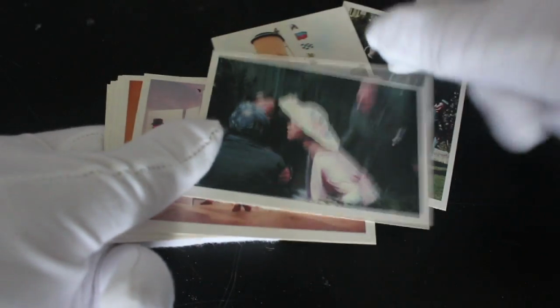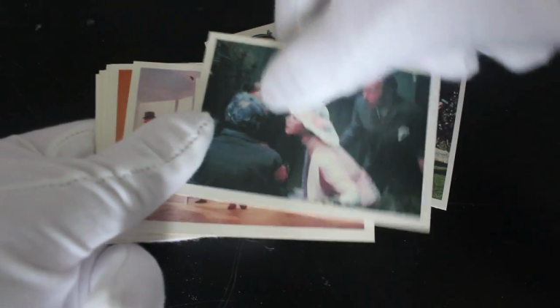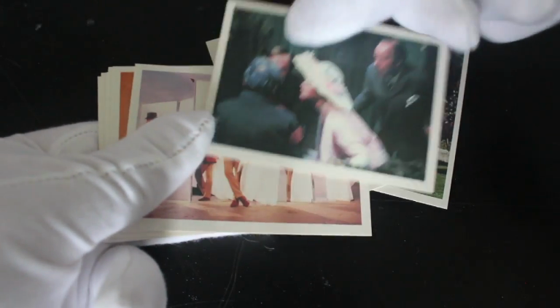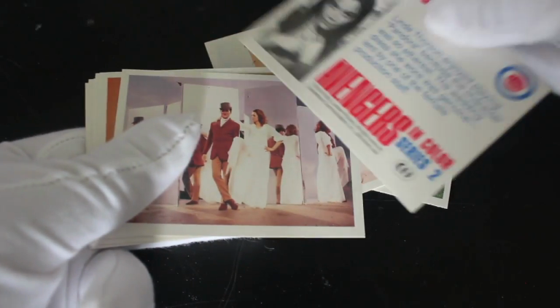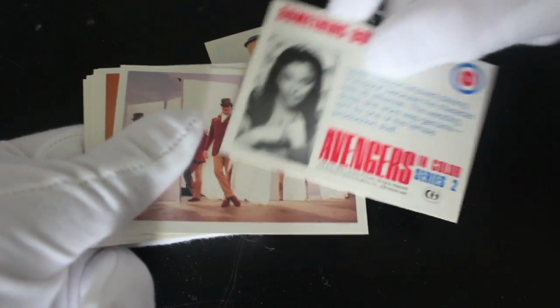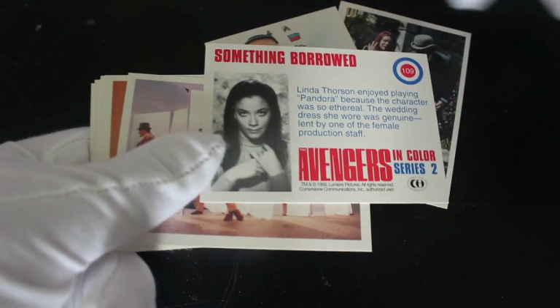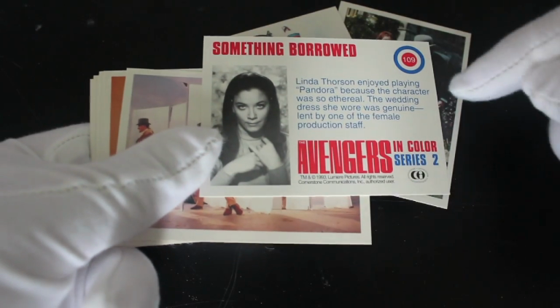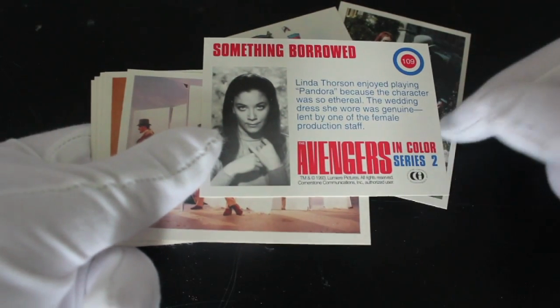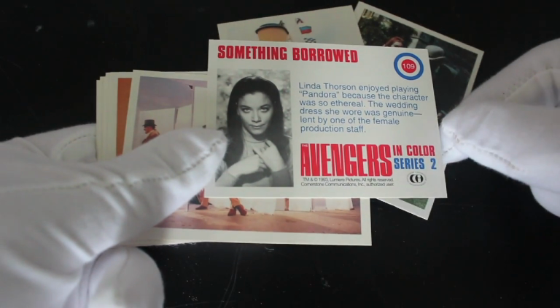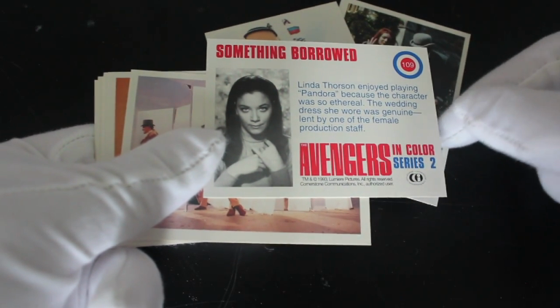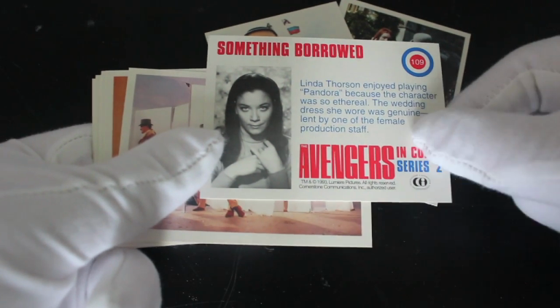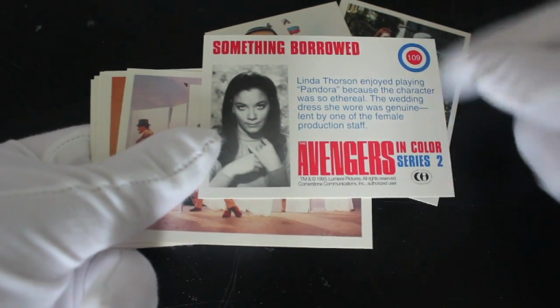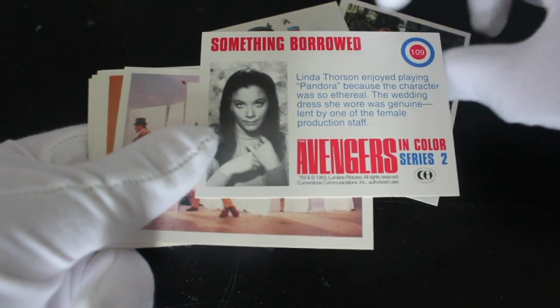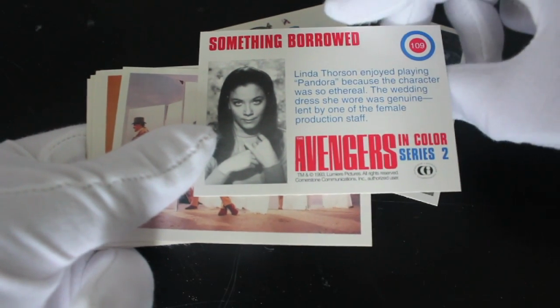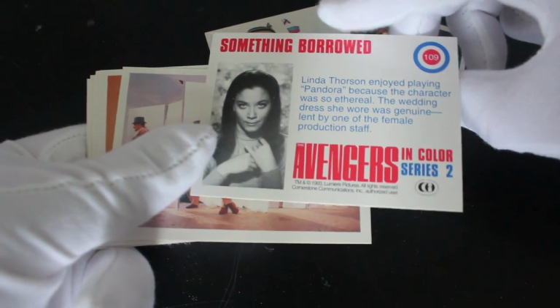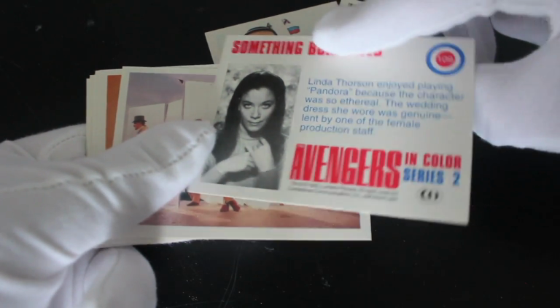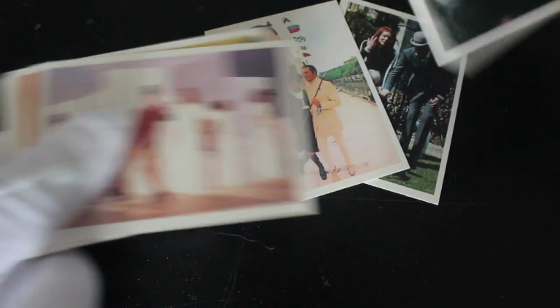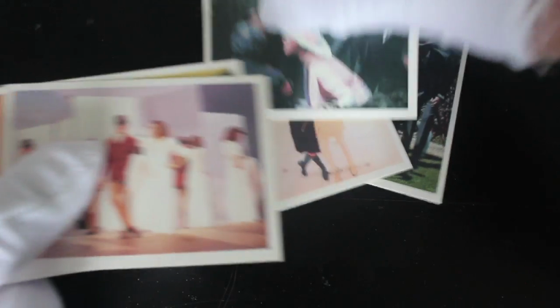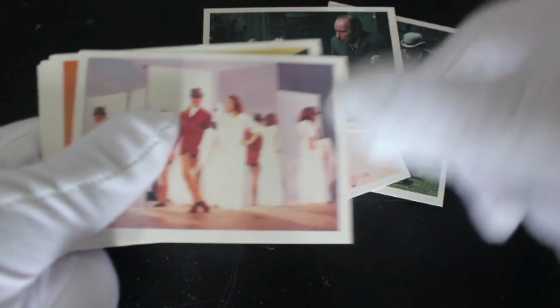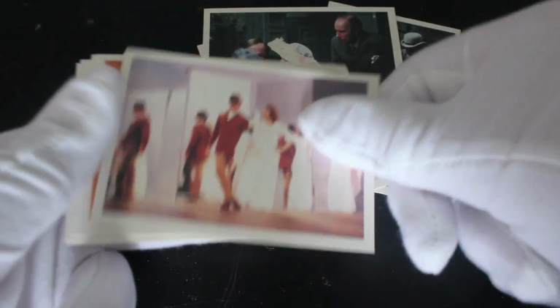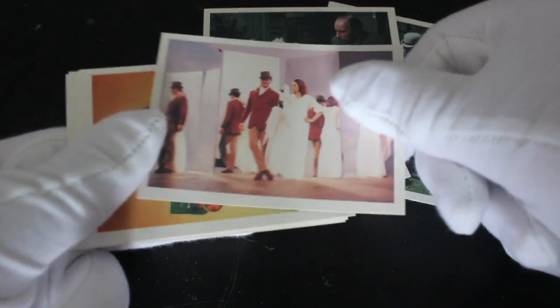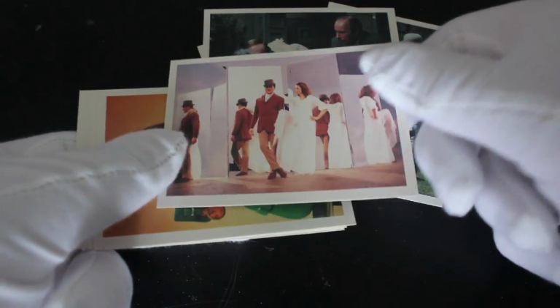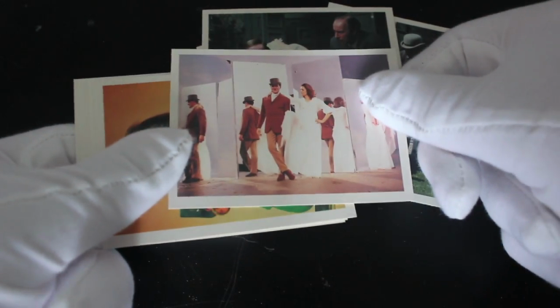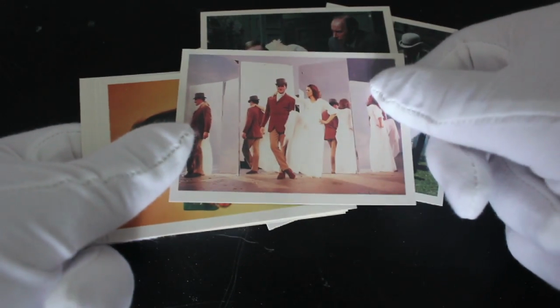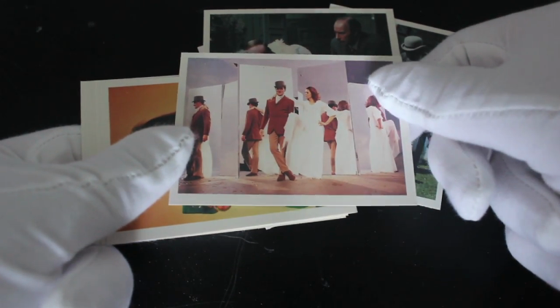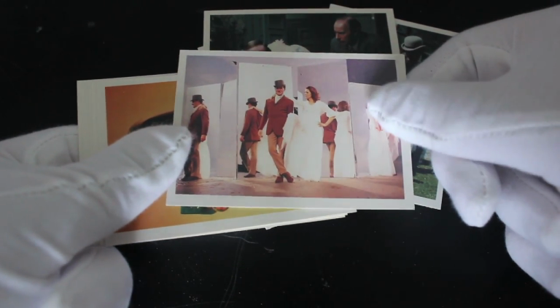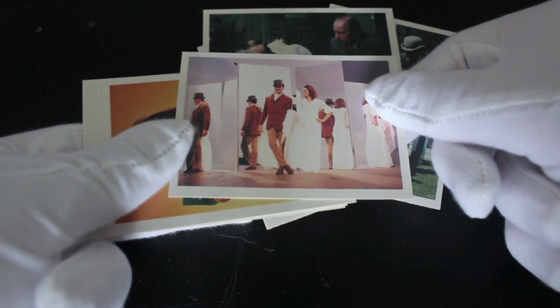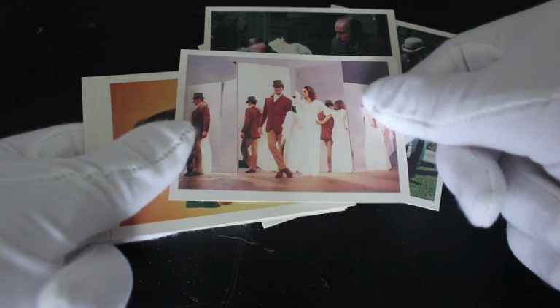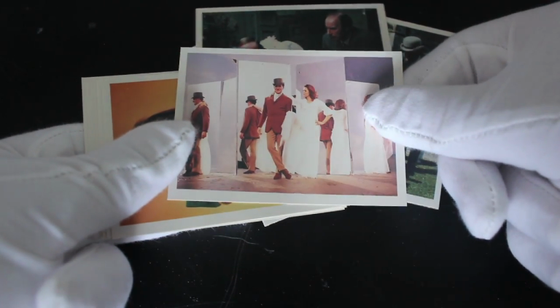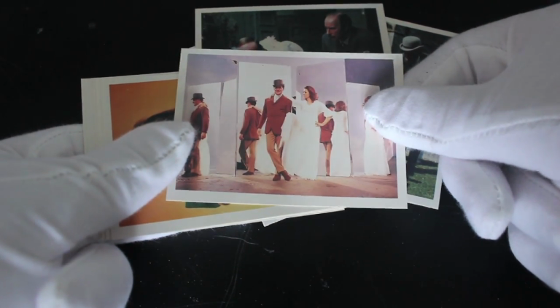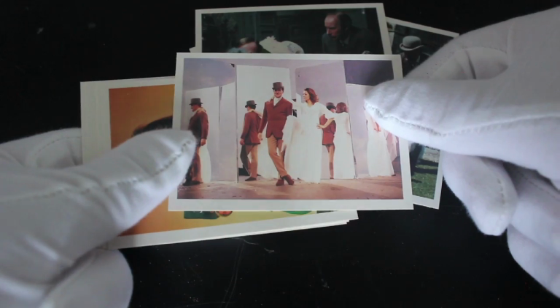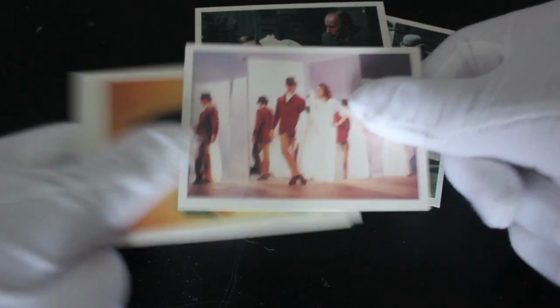Is there any Avengers fans watching? Let me know in the comments who they all are. Linda Thompson enjoyed playing Pandora because the character was so ethereal — sorry, I can't read. Yeah, there they are.